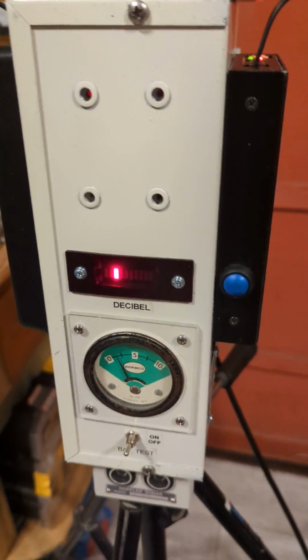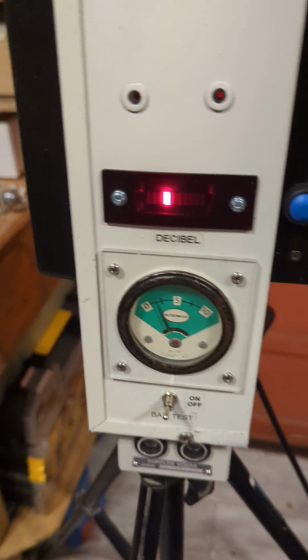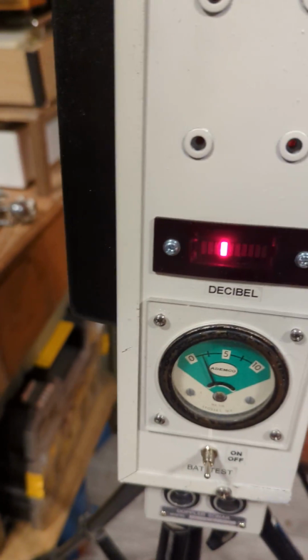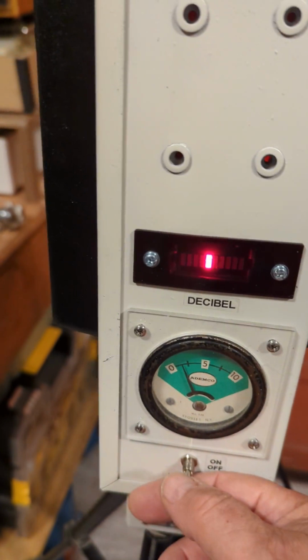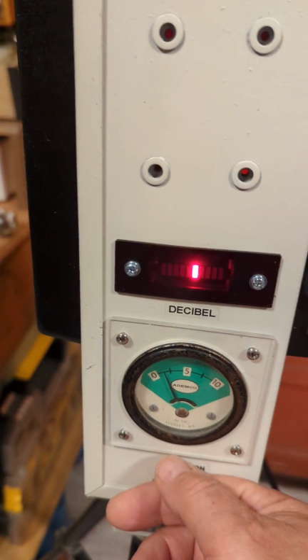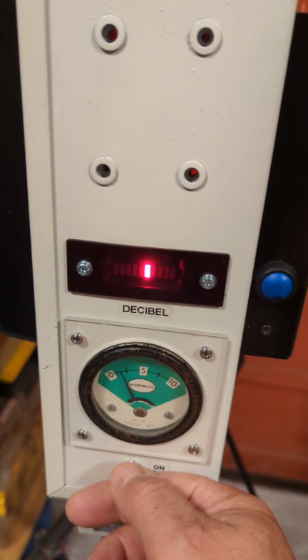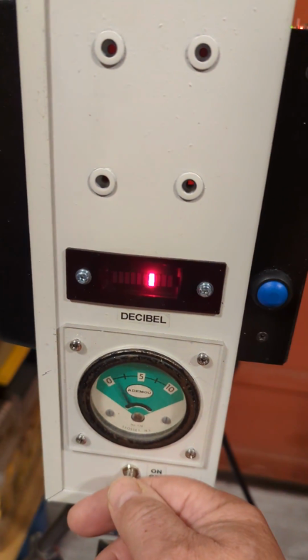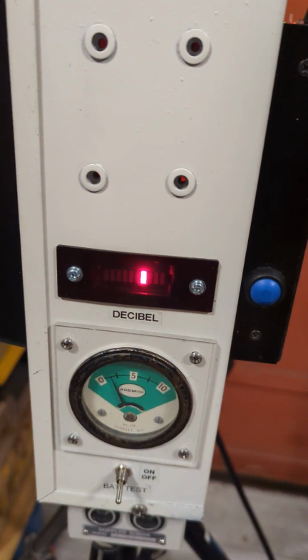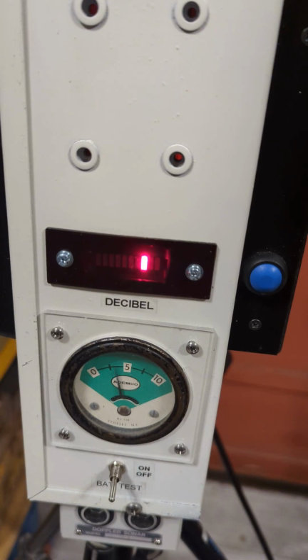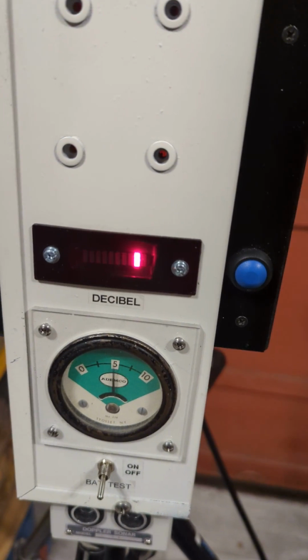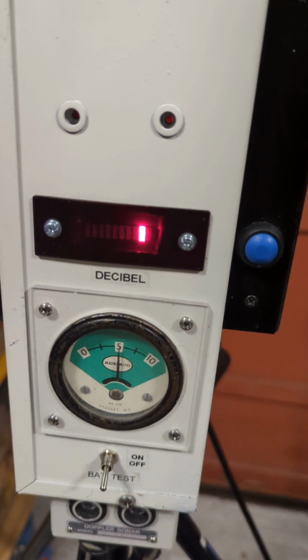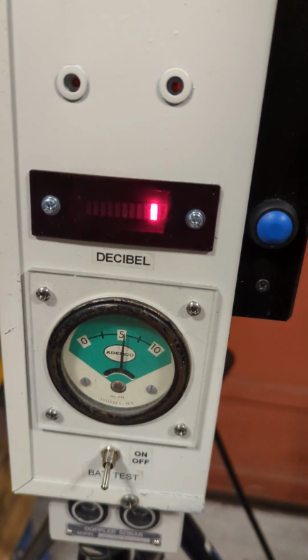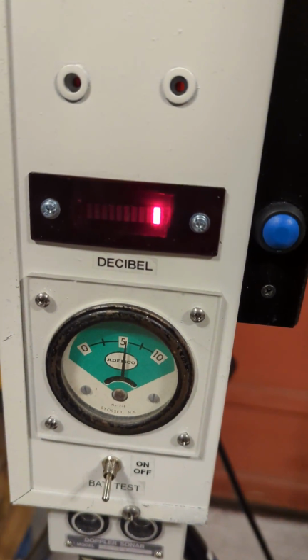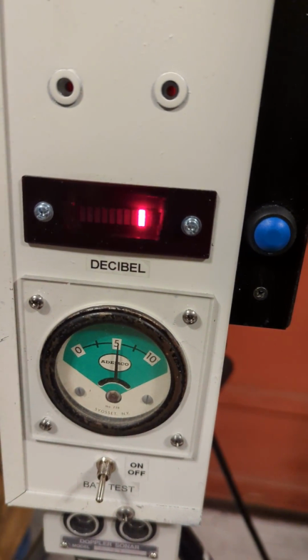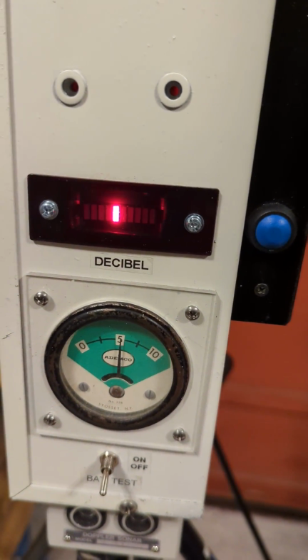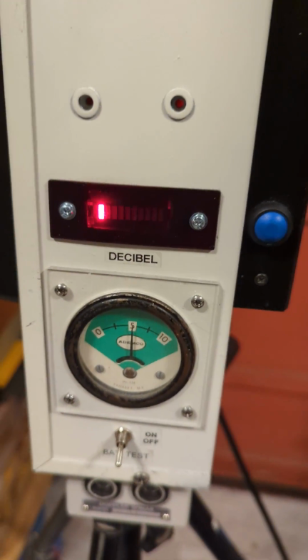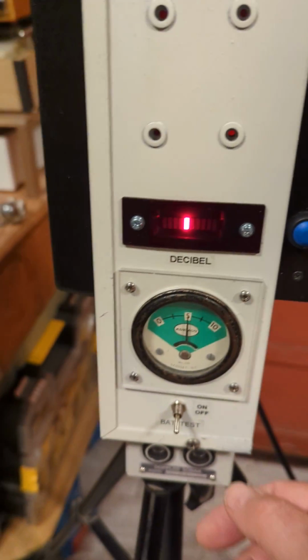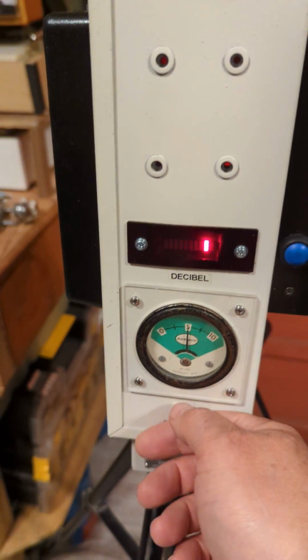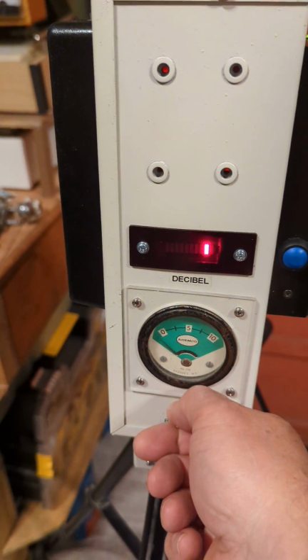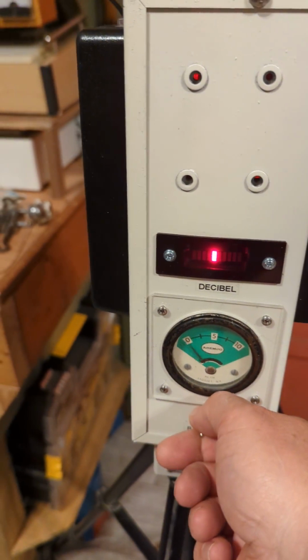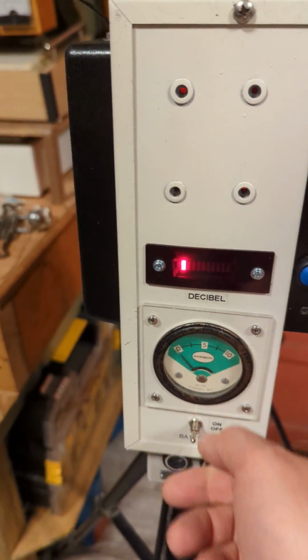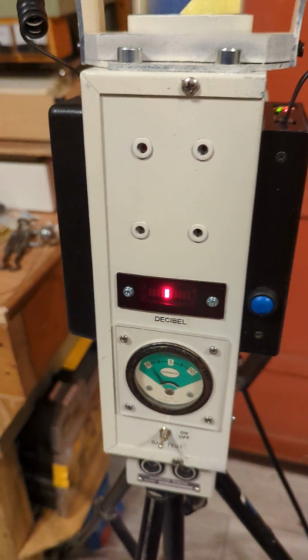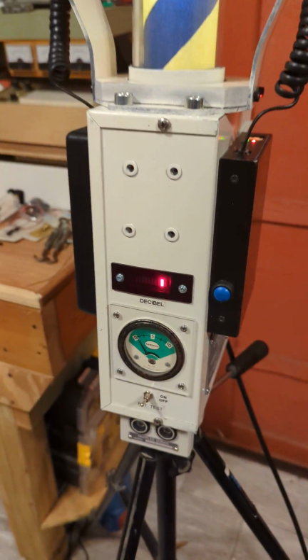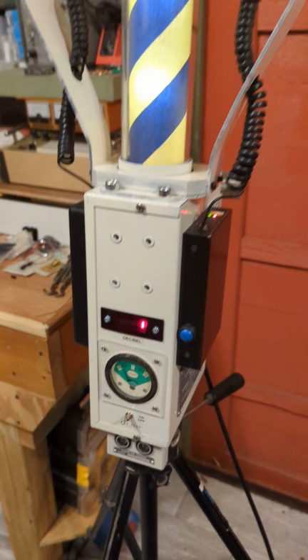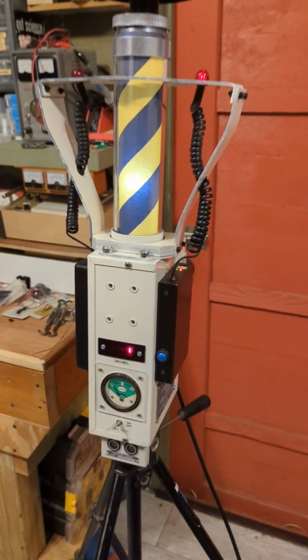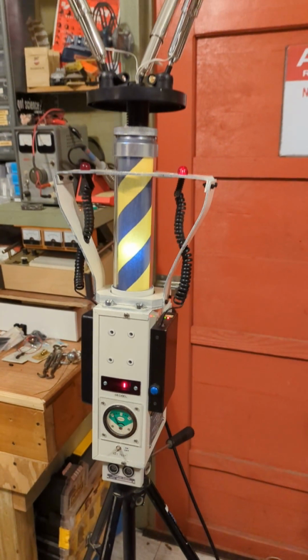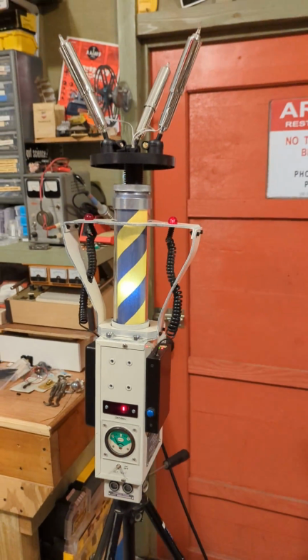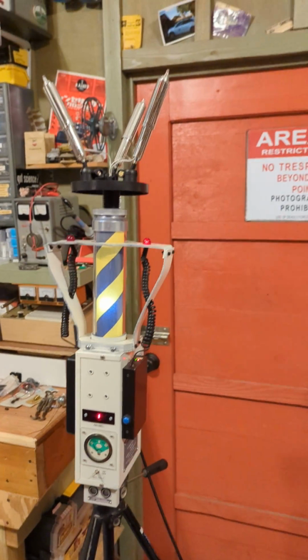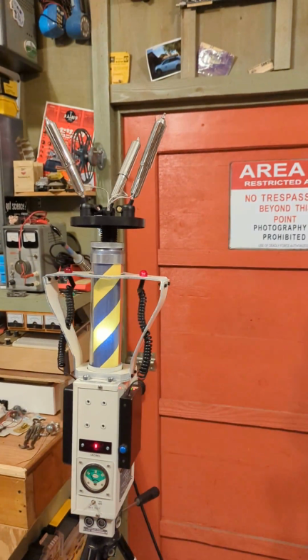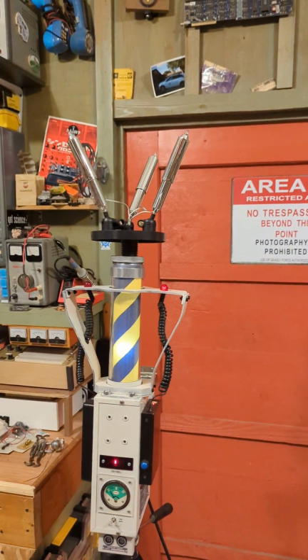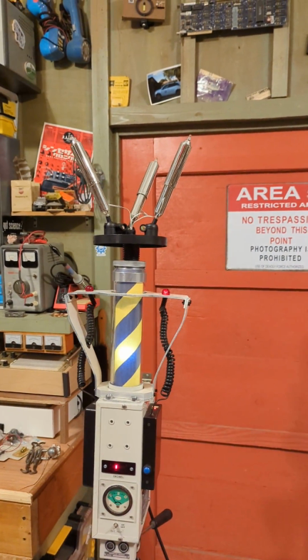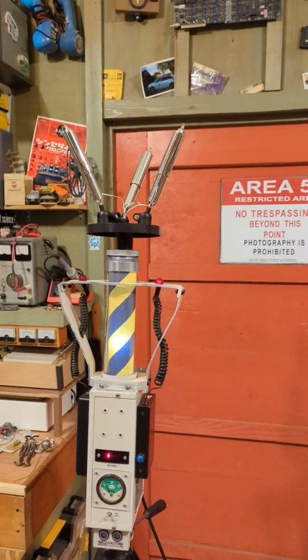And the battery test switch actually works as a battery test. So there we go — there's the tripod trap.